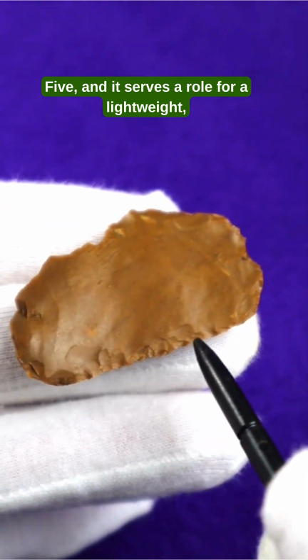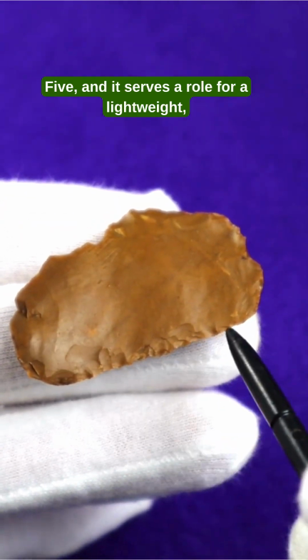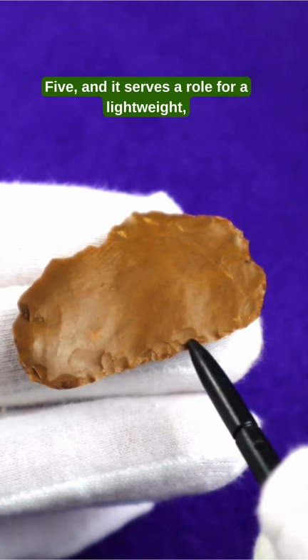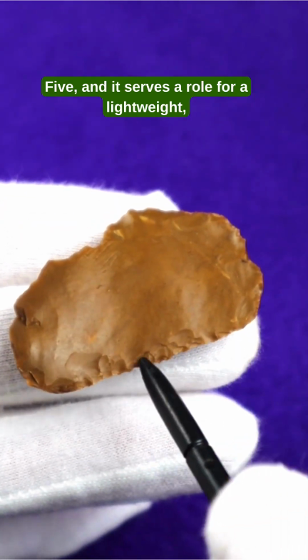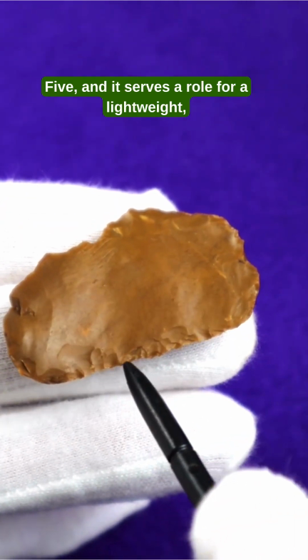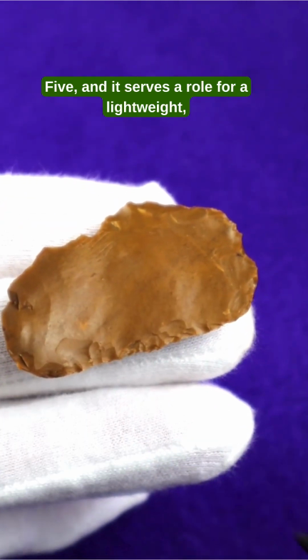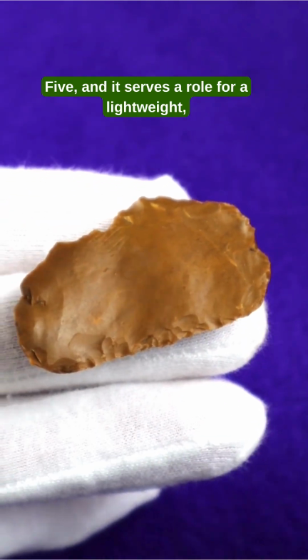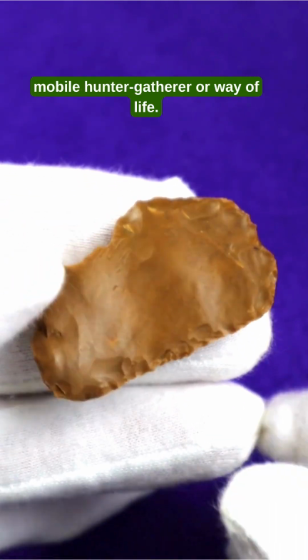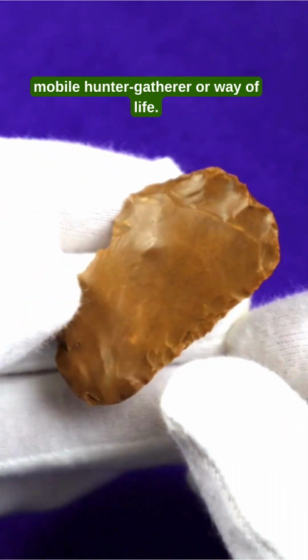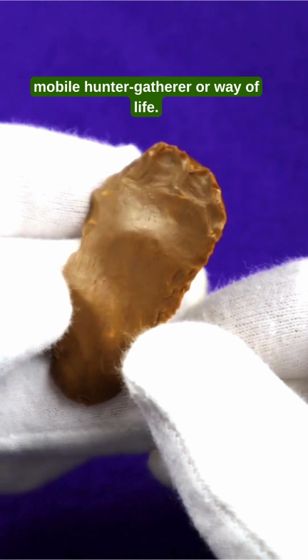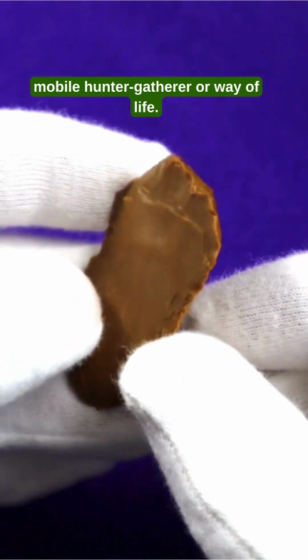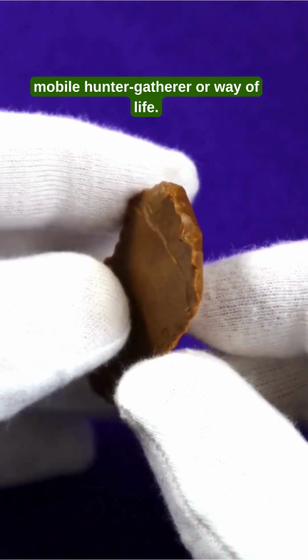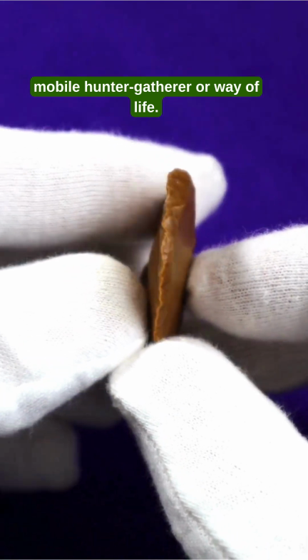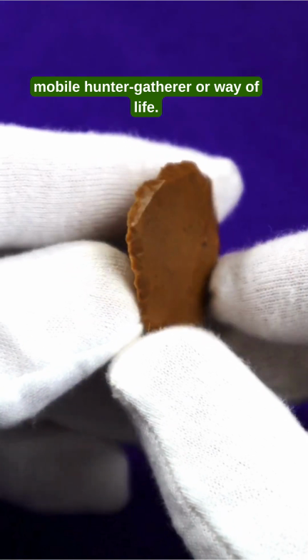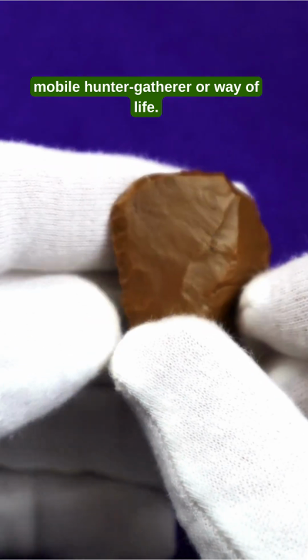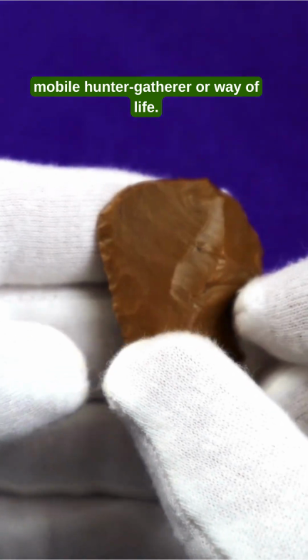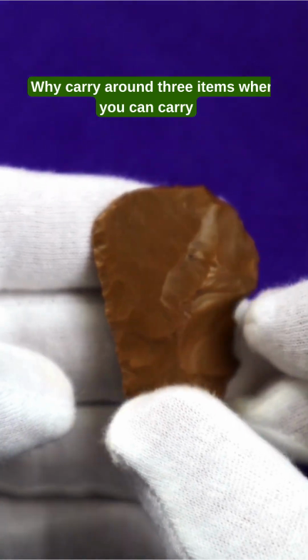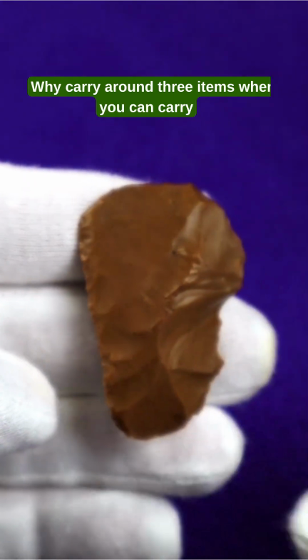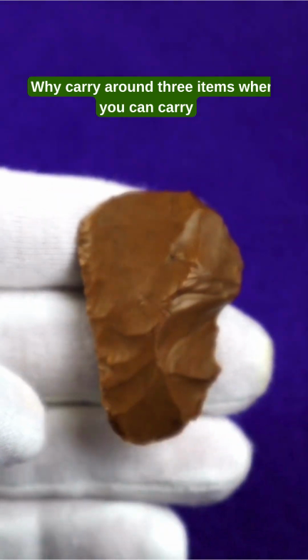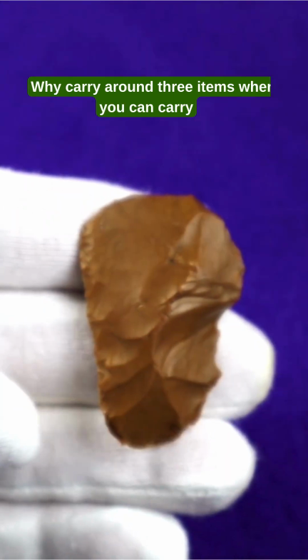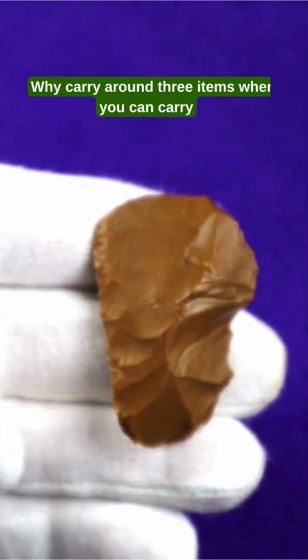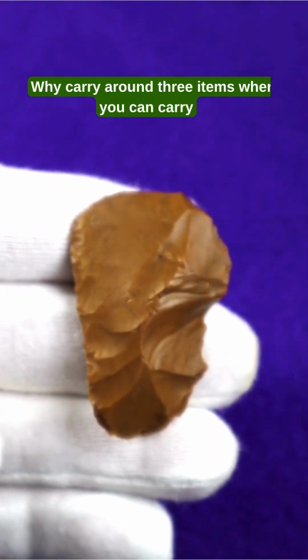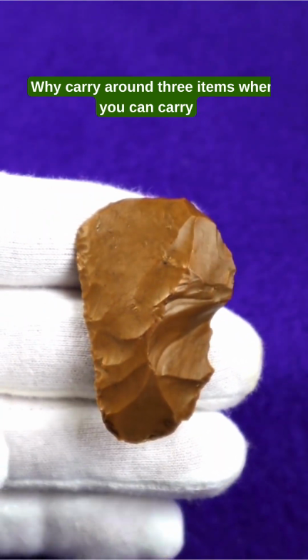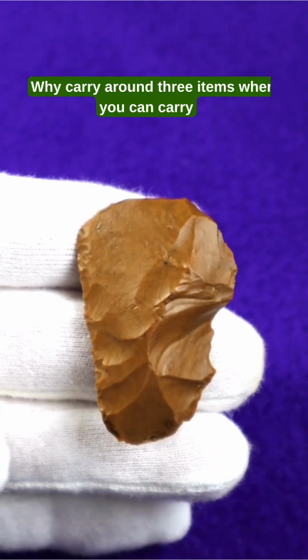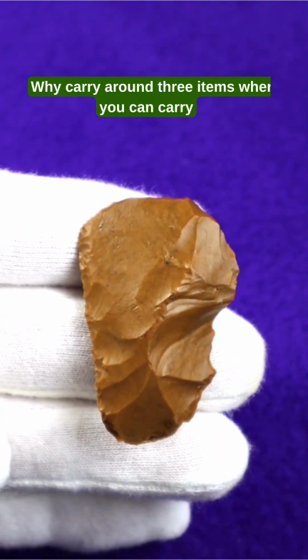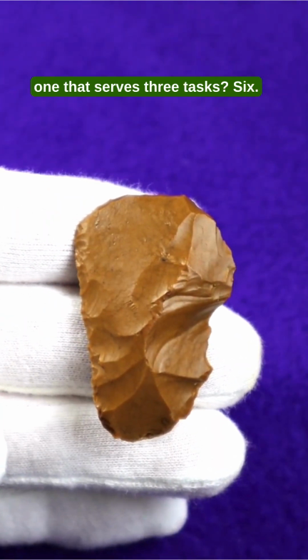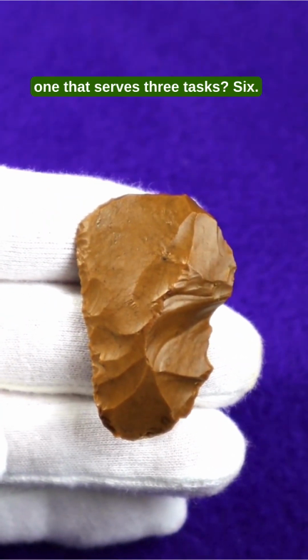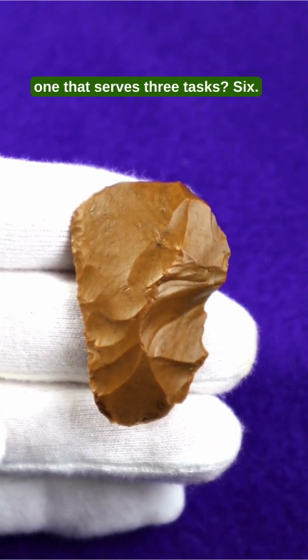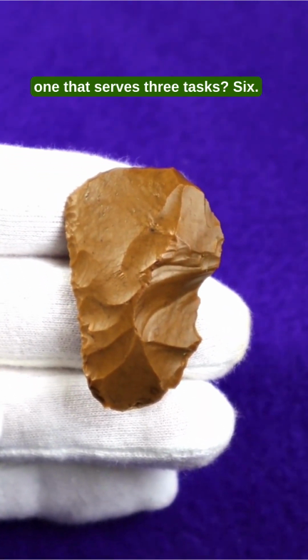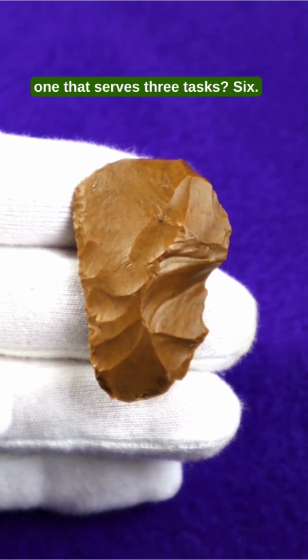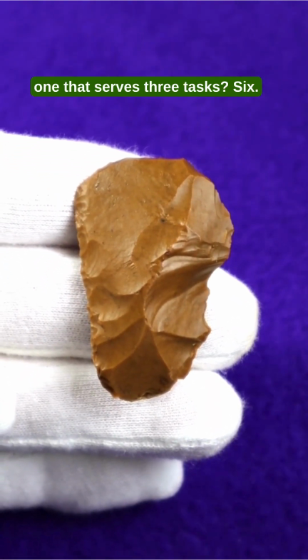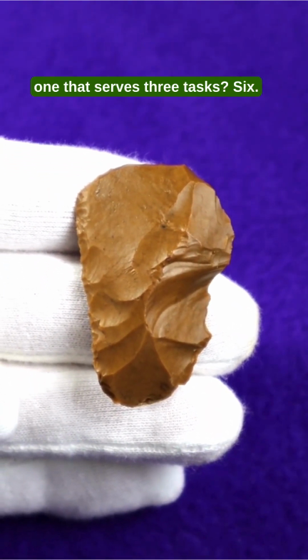5. It serves a role for a lightweight, mobile, hunter-gatherer way of life. Why carry around three items when you can carry one that serves three tasks?